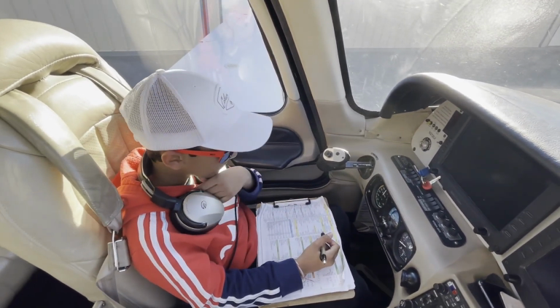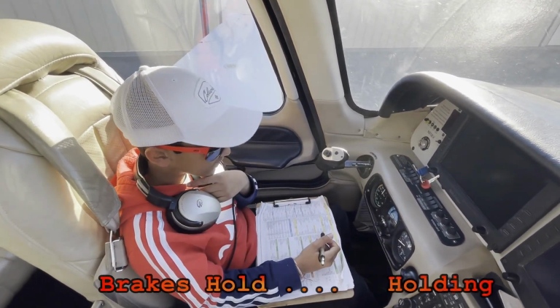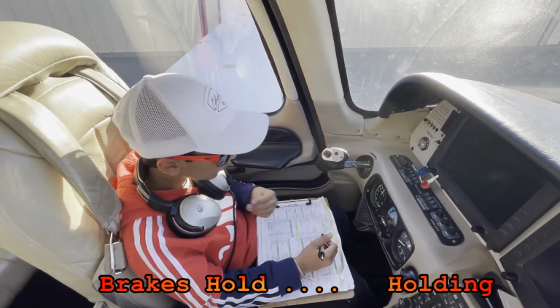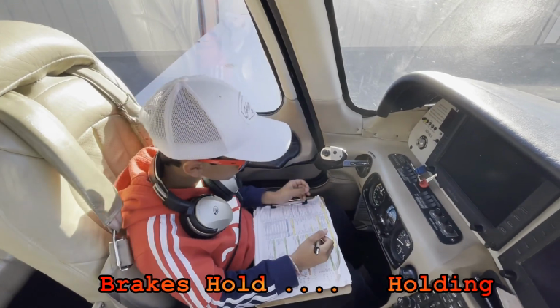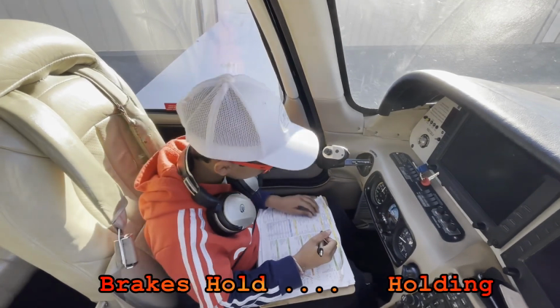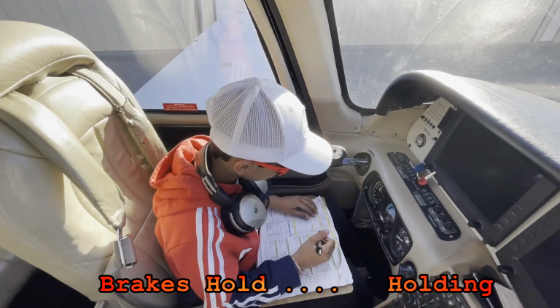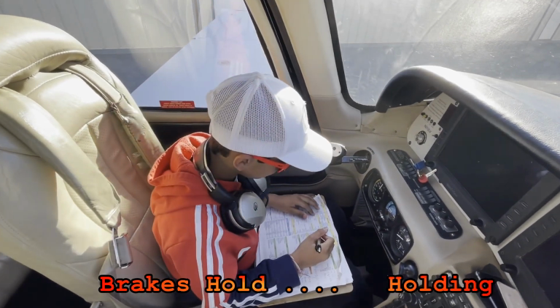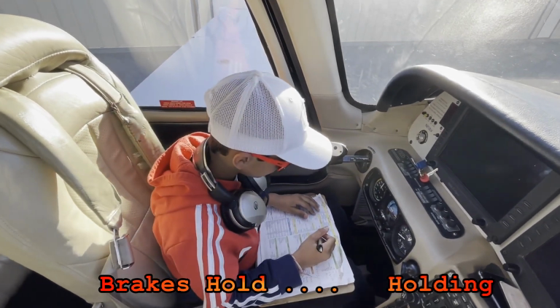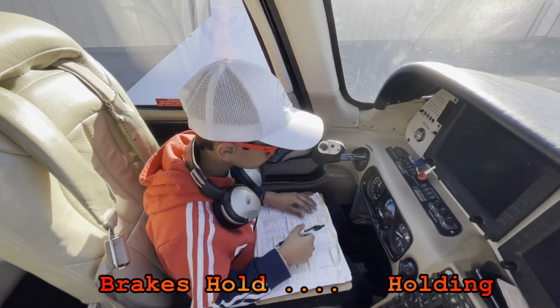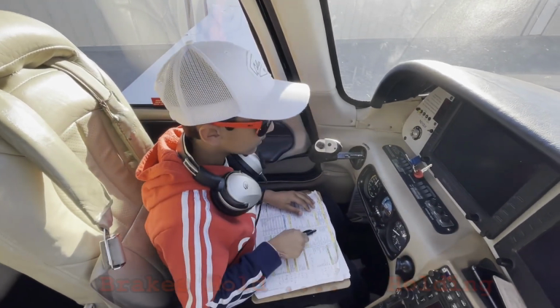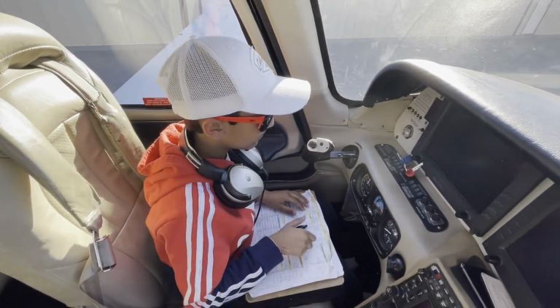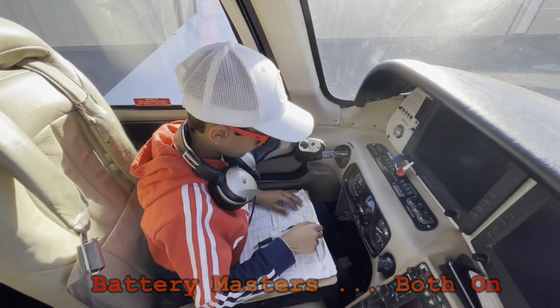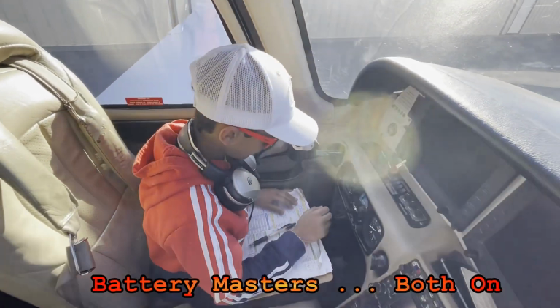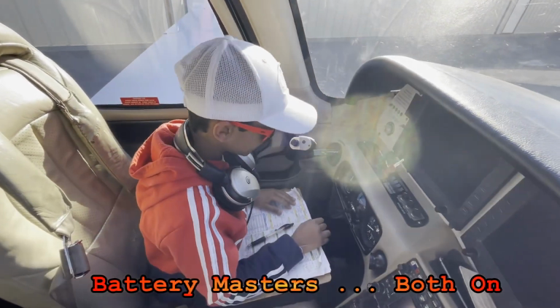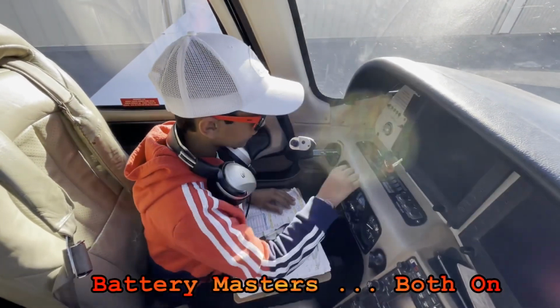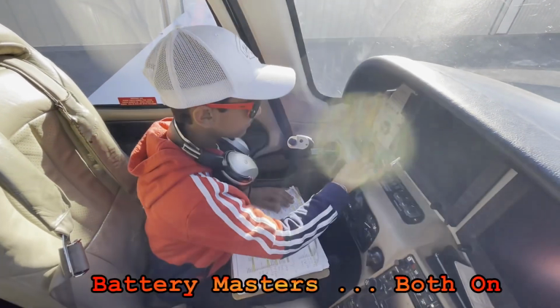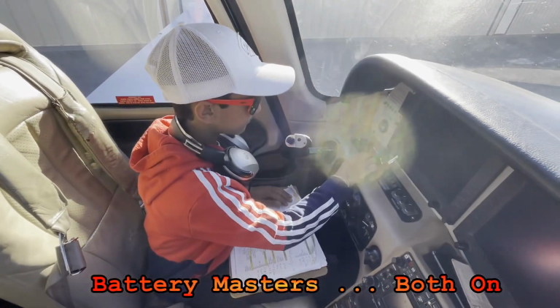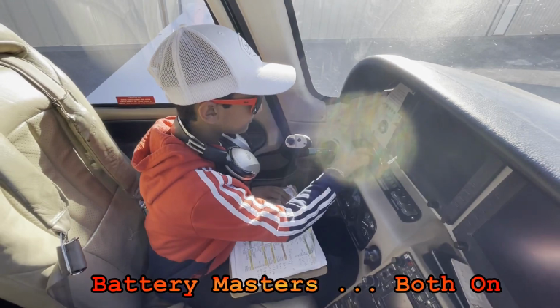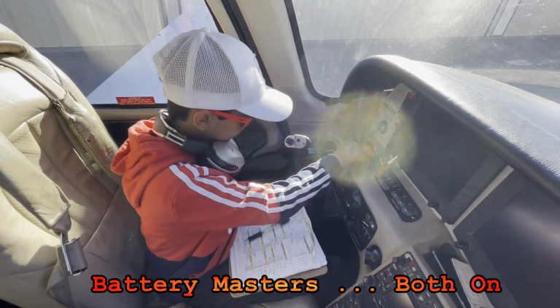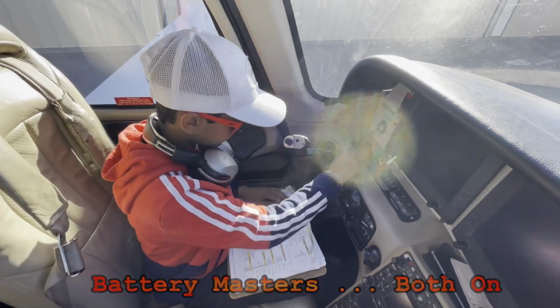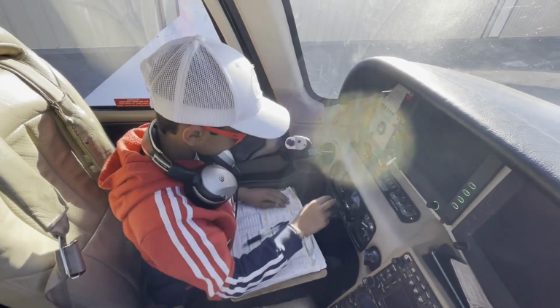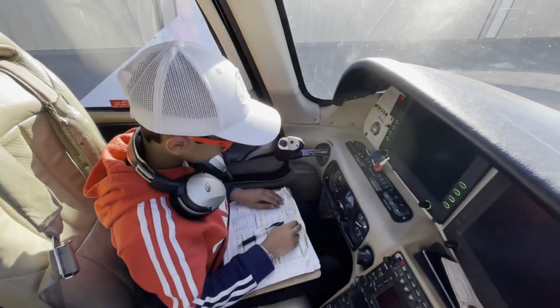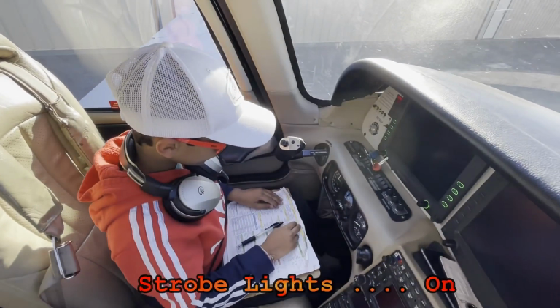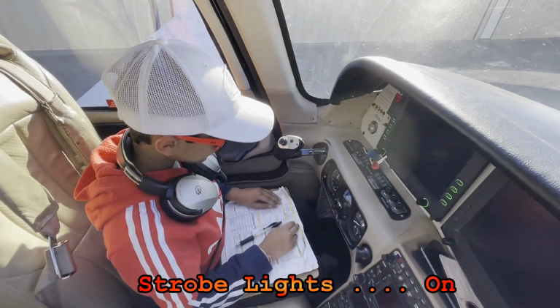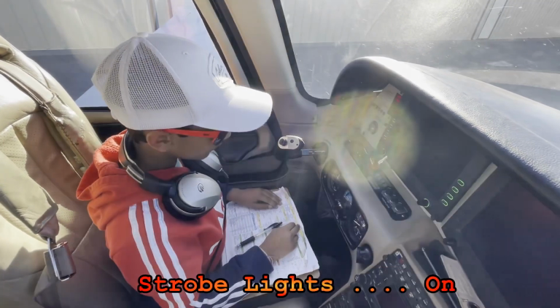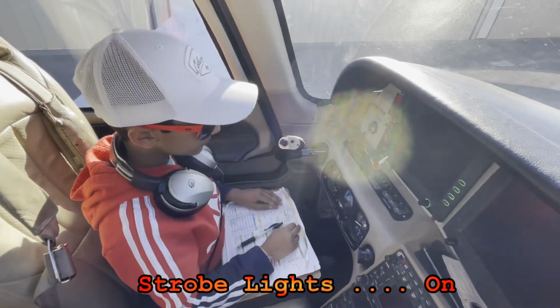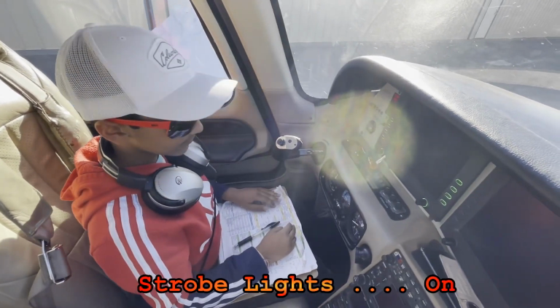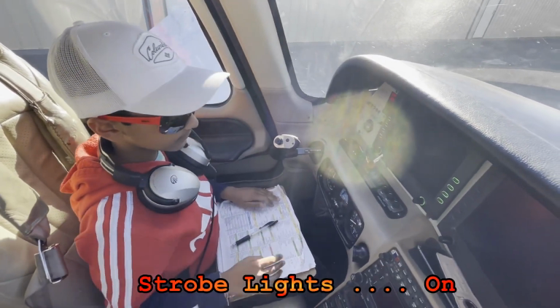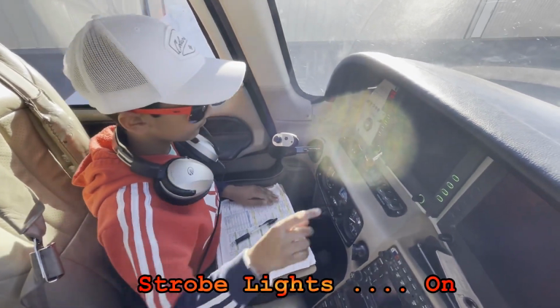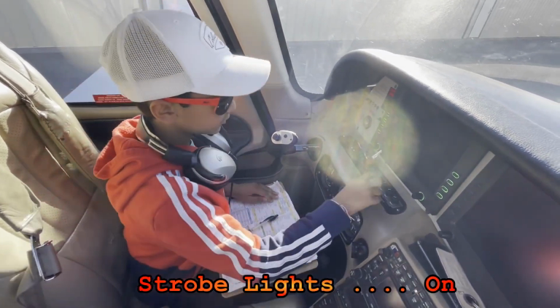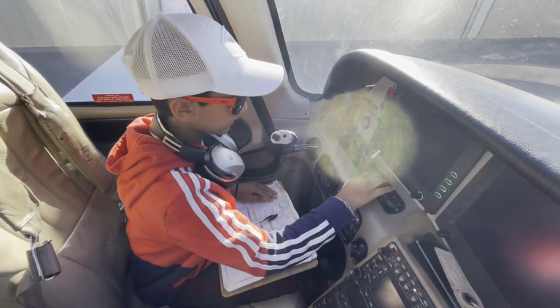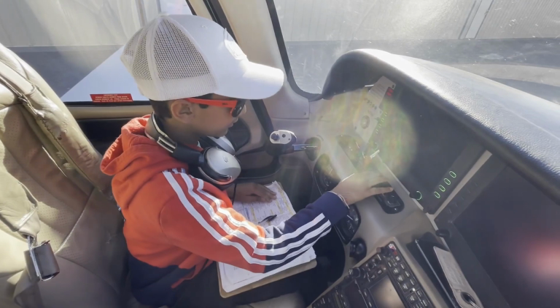Brakes hold. Holding. Battery master is both on. Strobe lights on. Strobe lights are on.